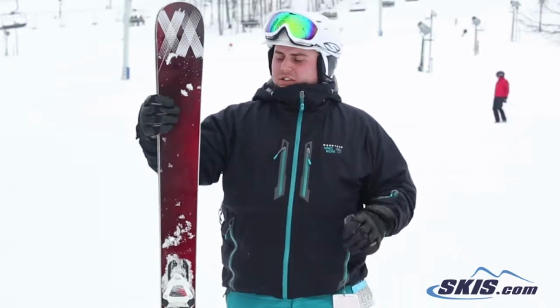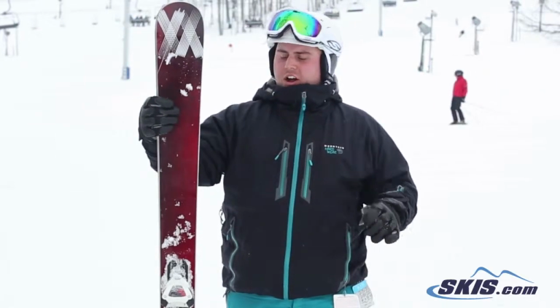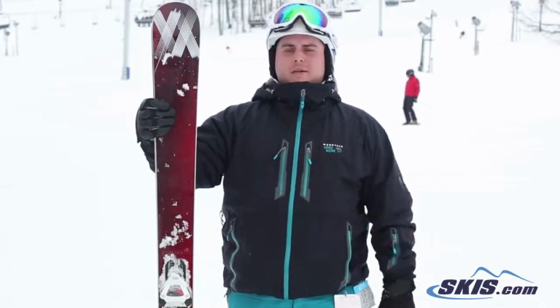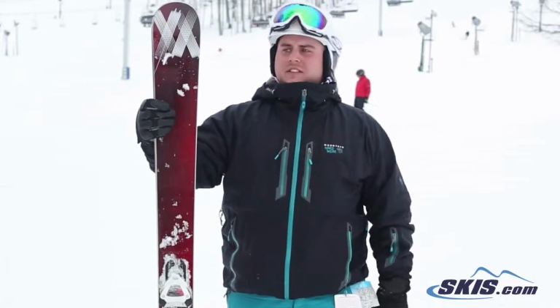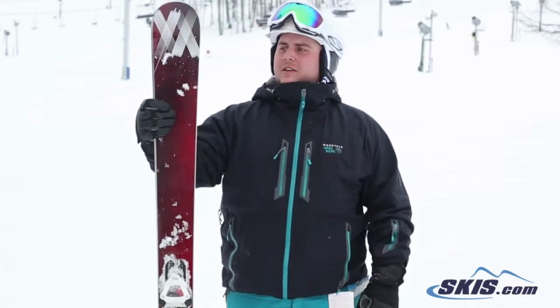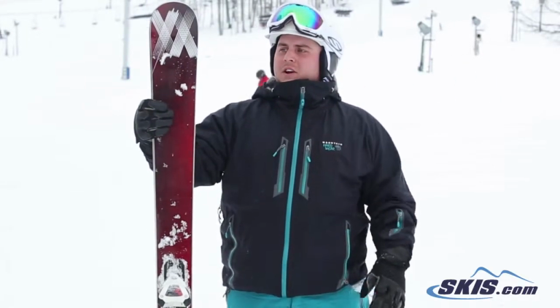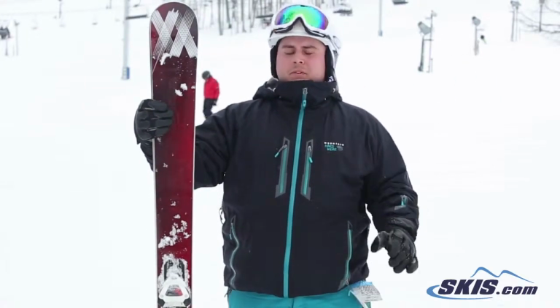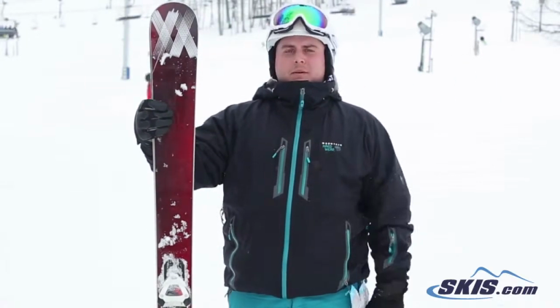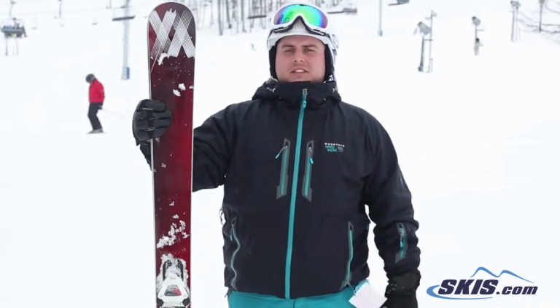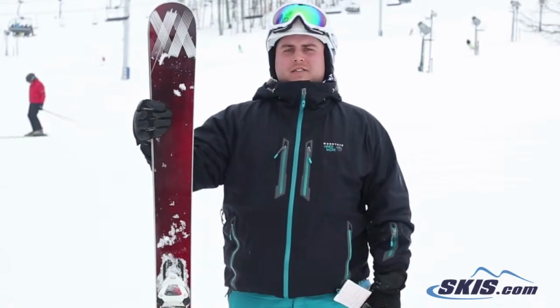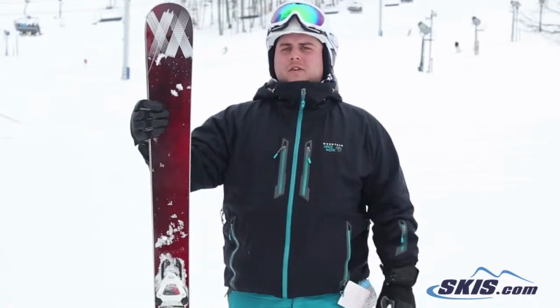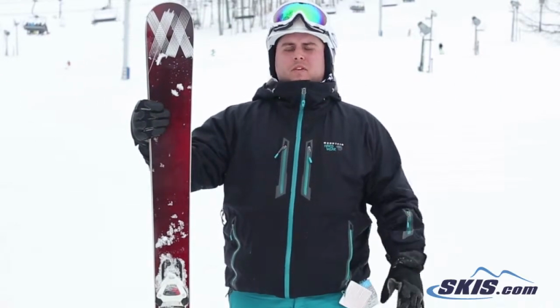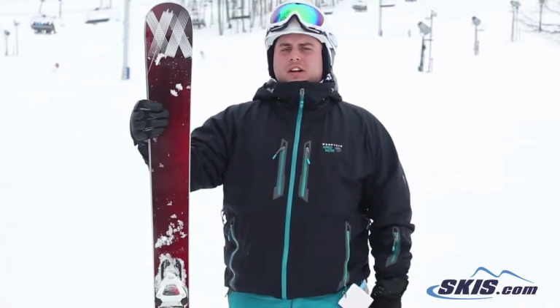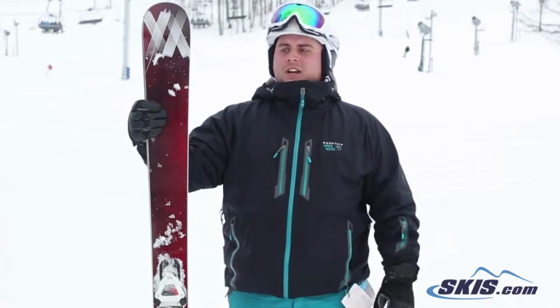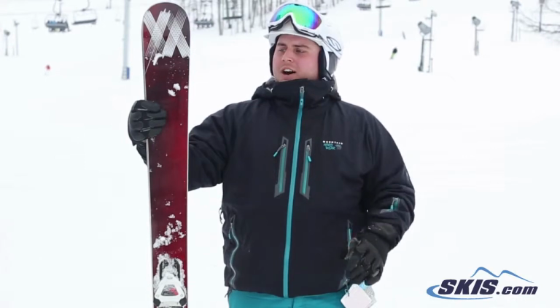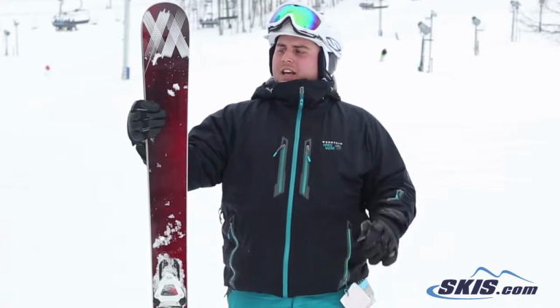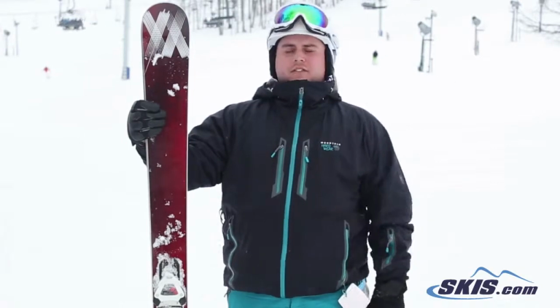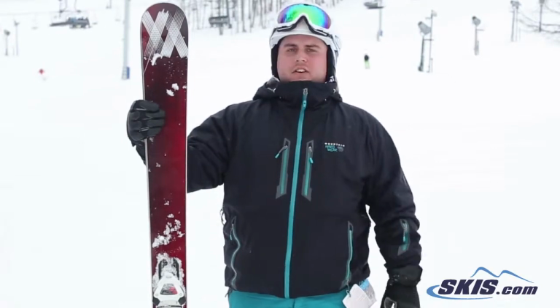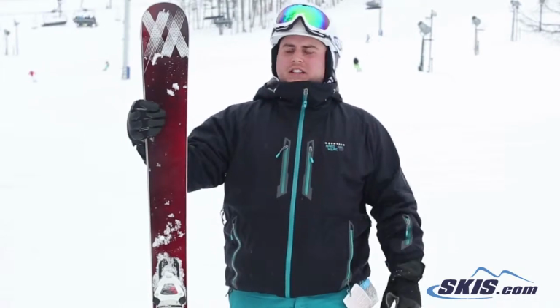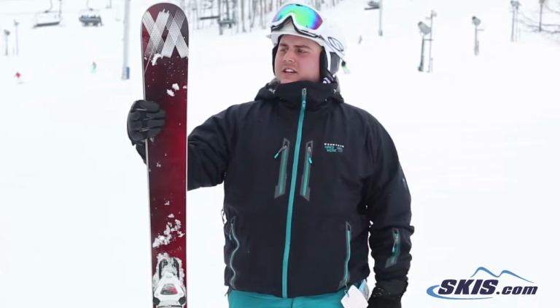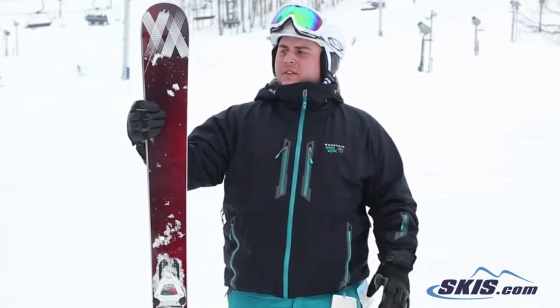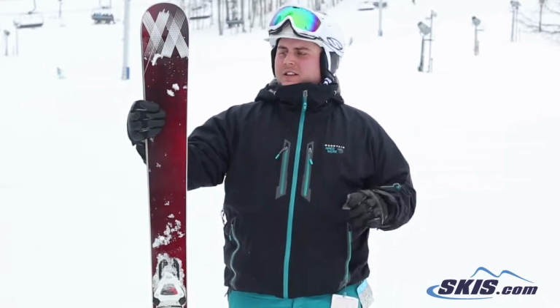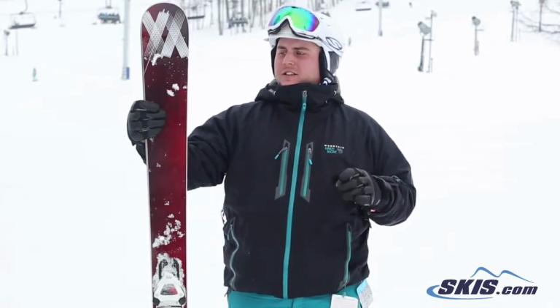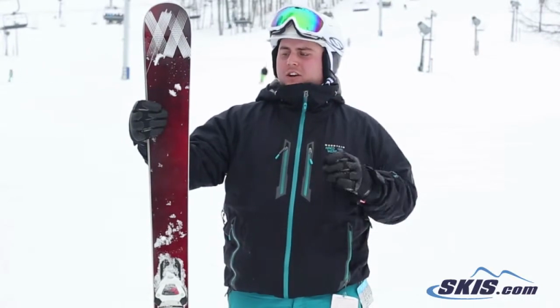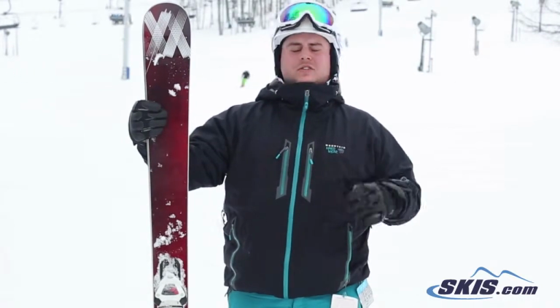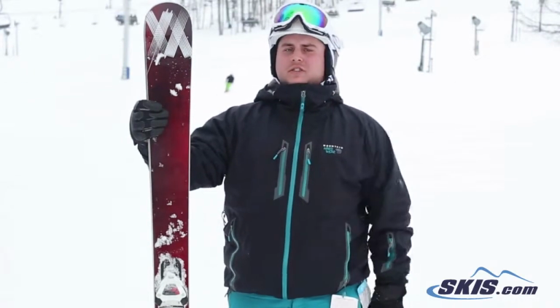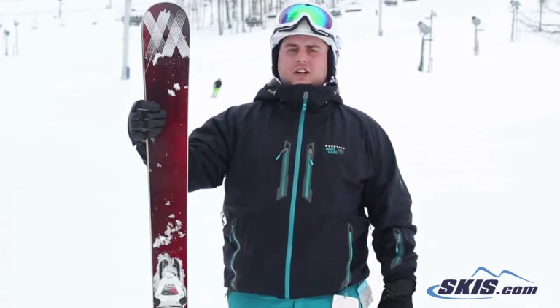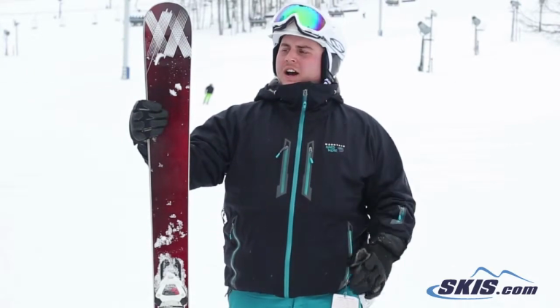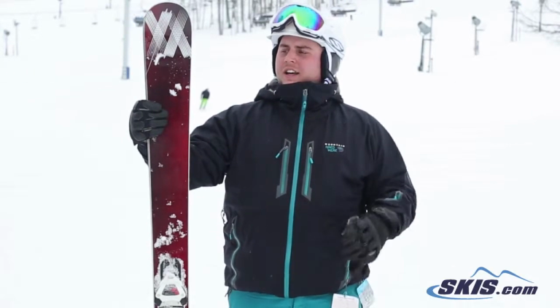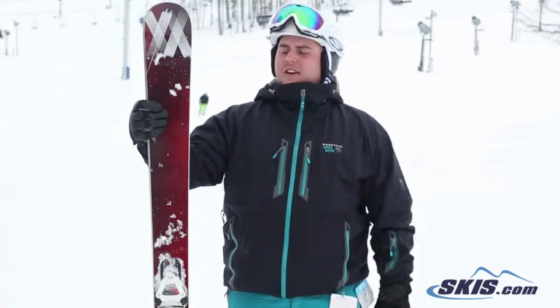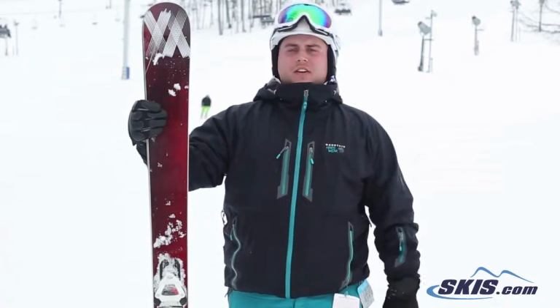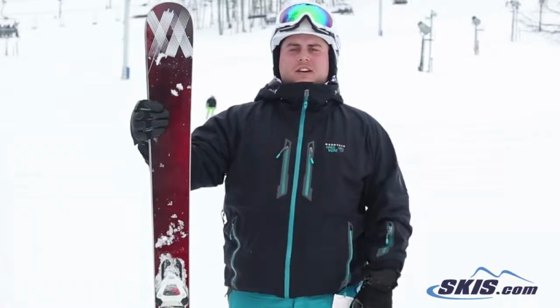It's just an all-around amazing ski. One of the most stable skis I think I've ever ridden in my life. For an advanced skier, this is a go-to ski for sure. Again, 5 out of 5 stars.